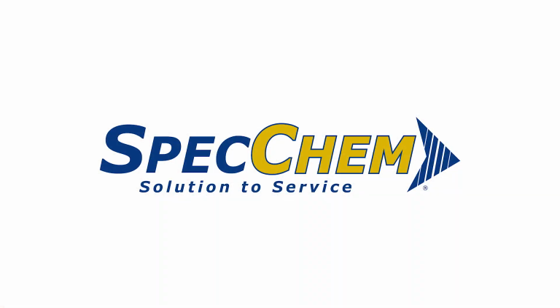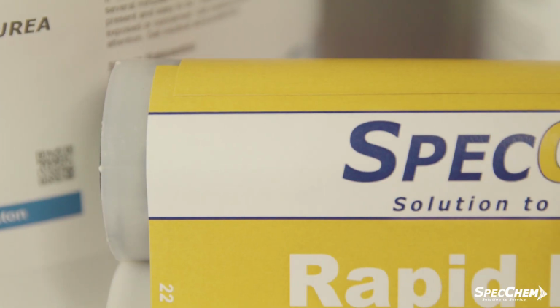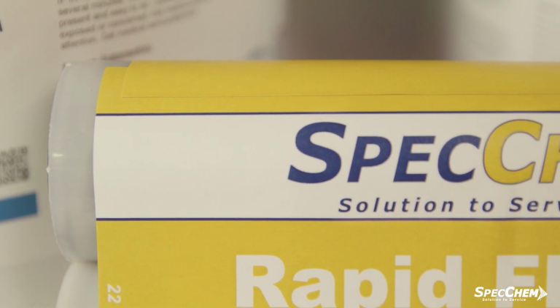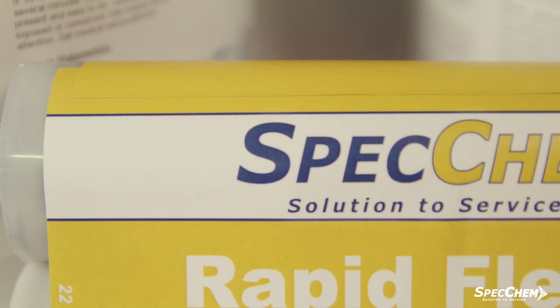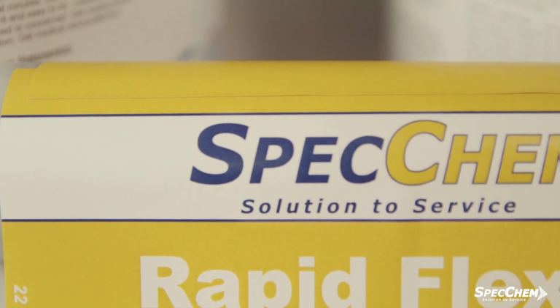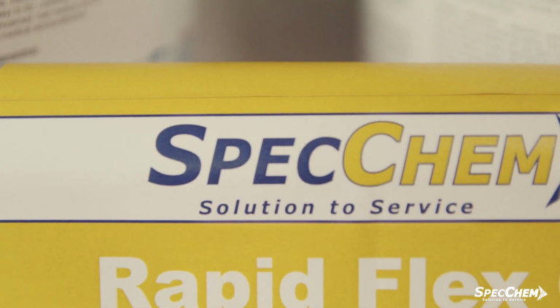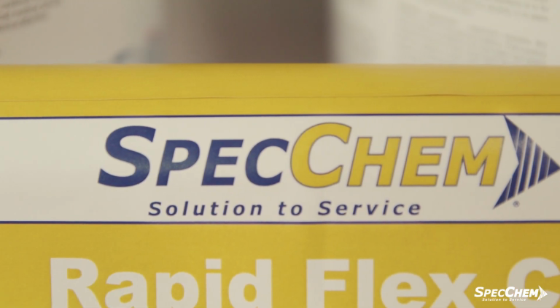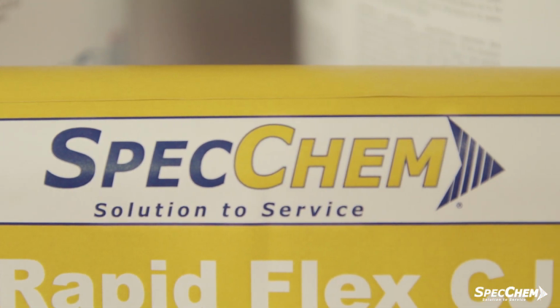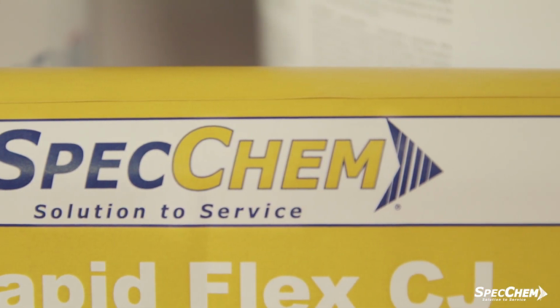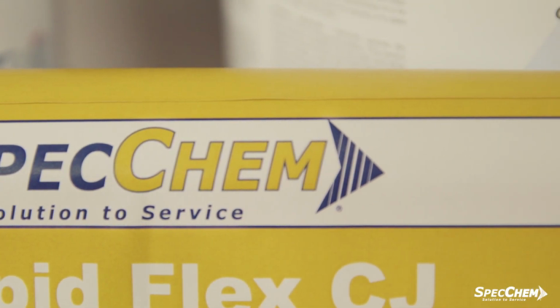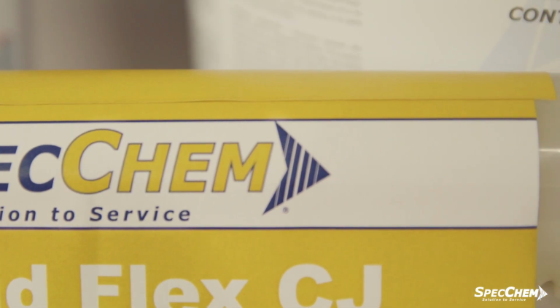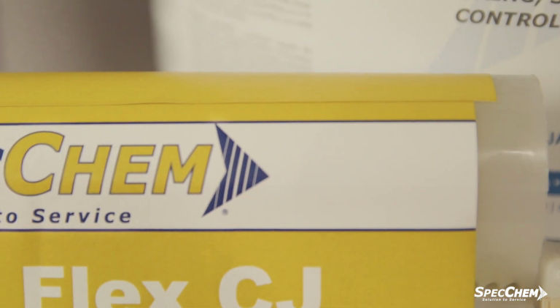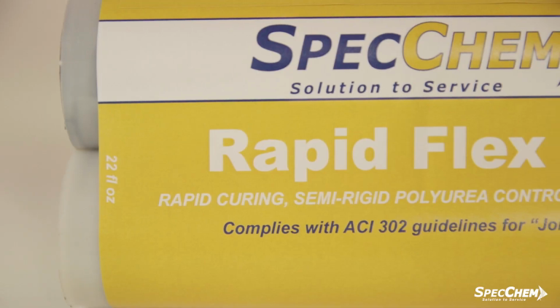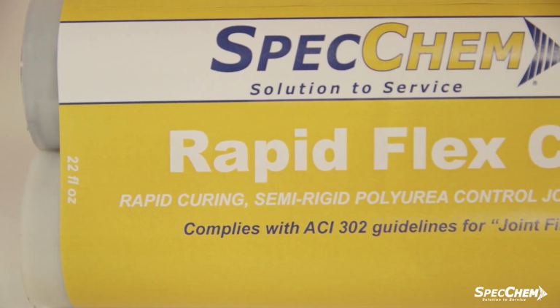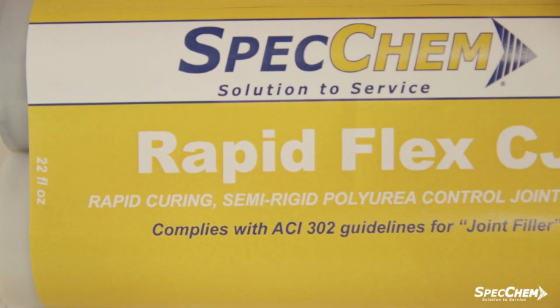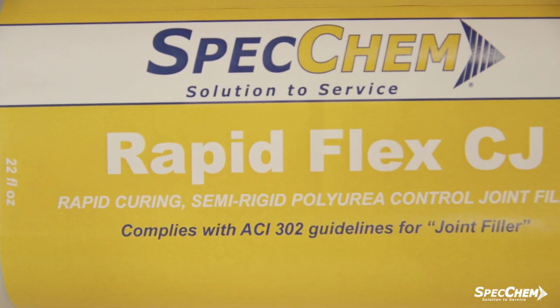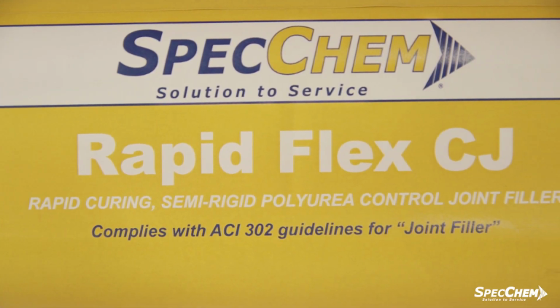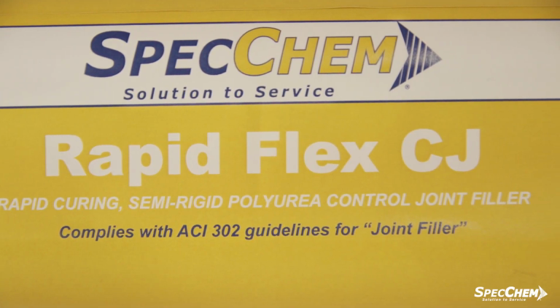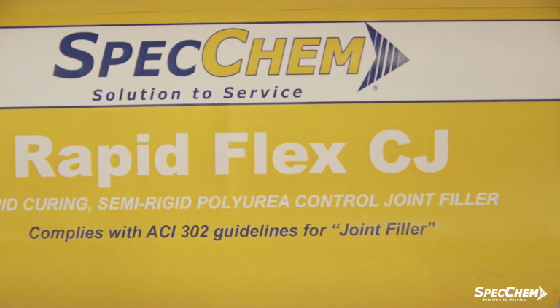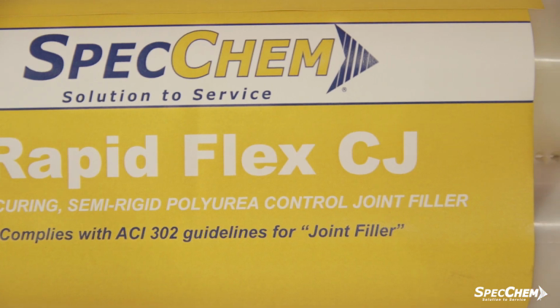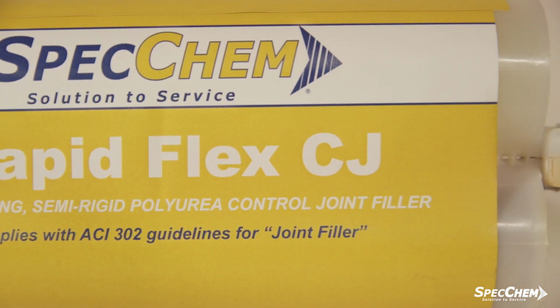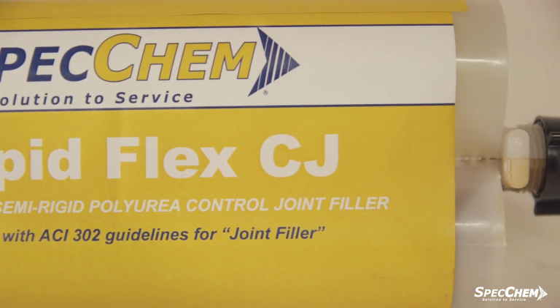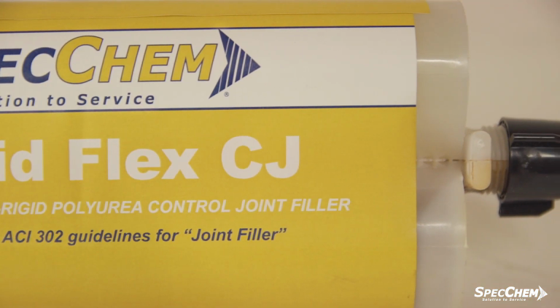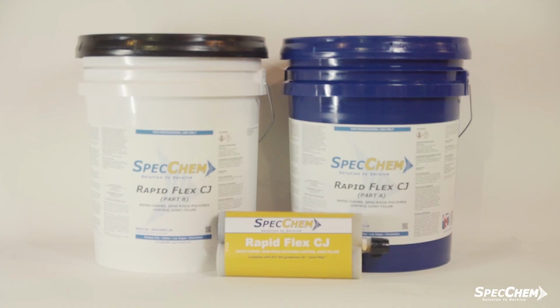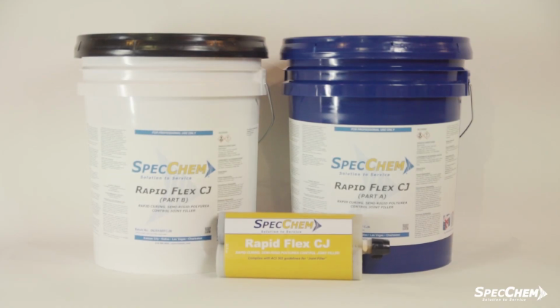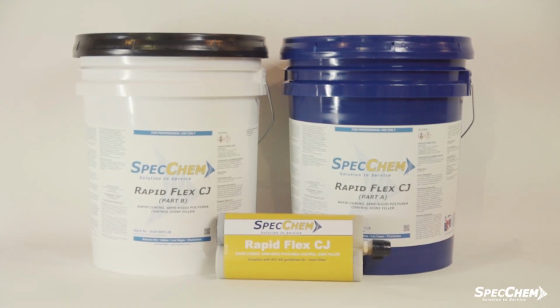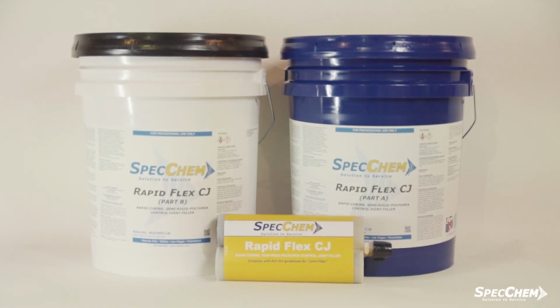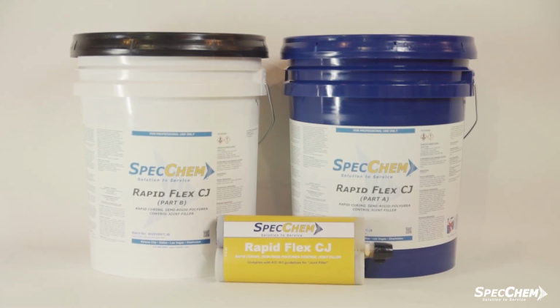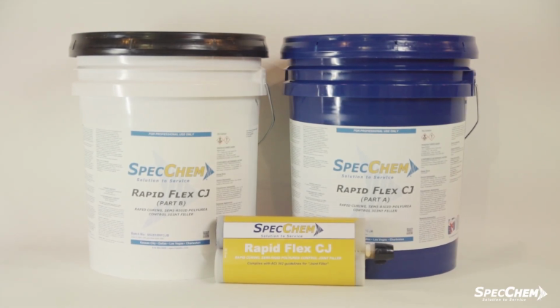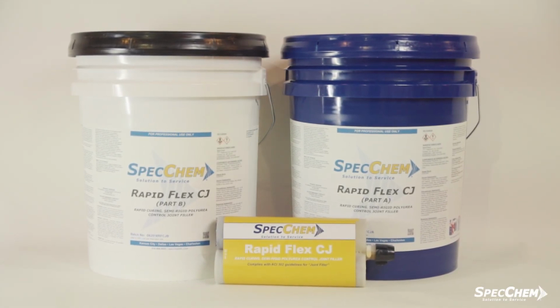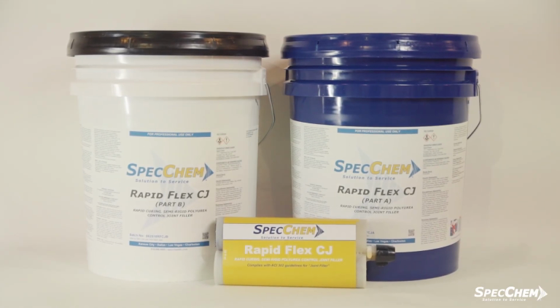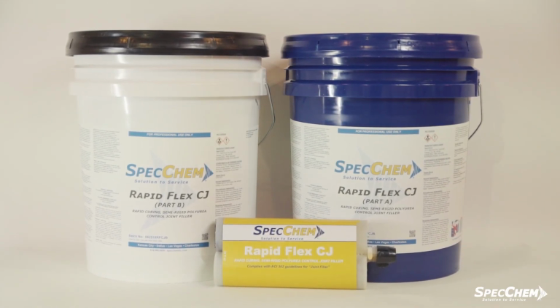Welcome to the SpecChem RapidFlex CJ application video. During this video, we'll share the proper way to install RapidFlex CJ in a concrete control joint.